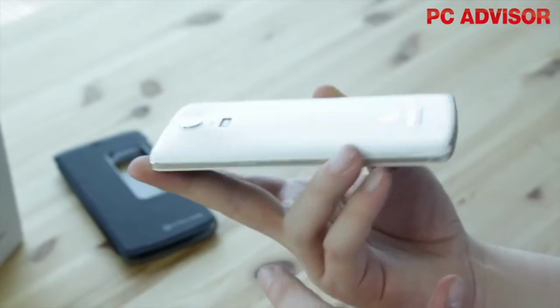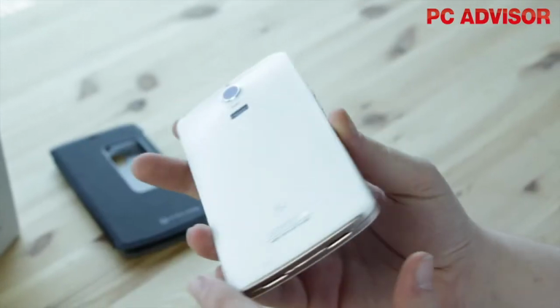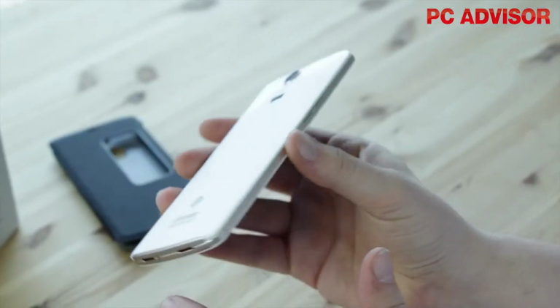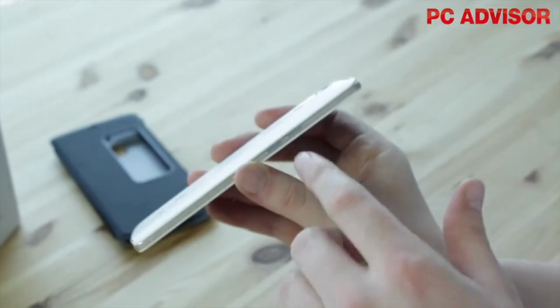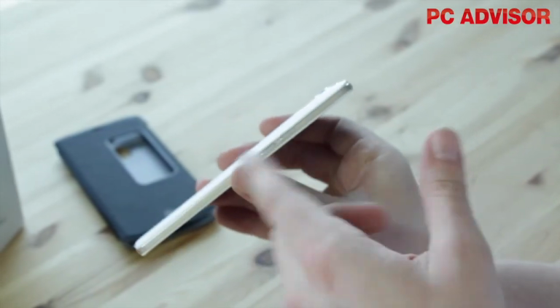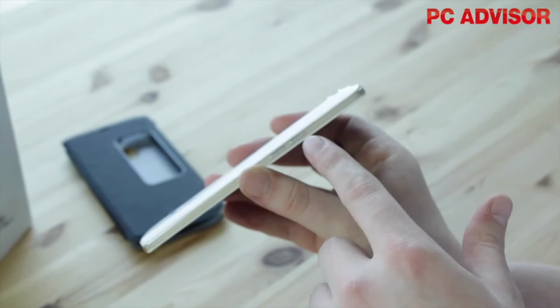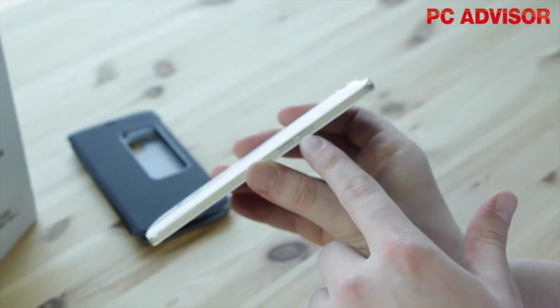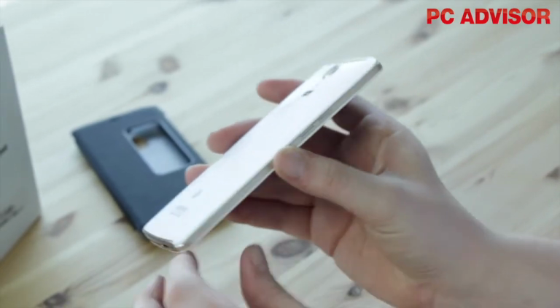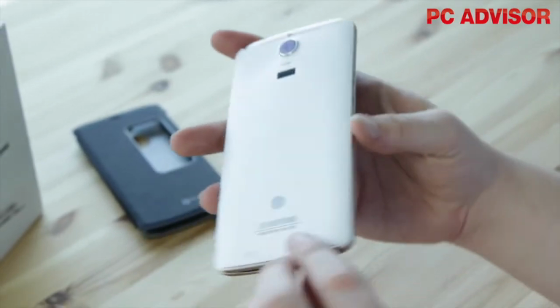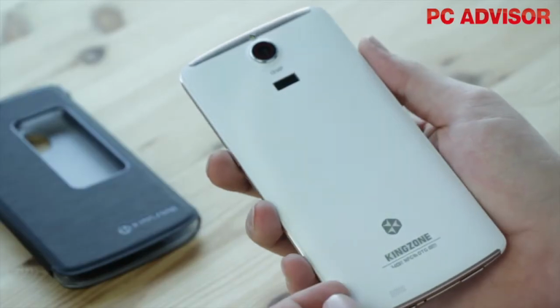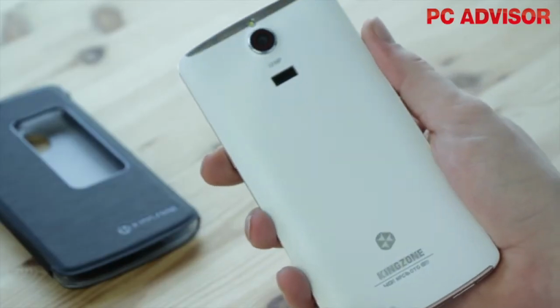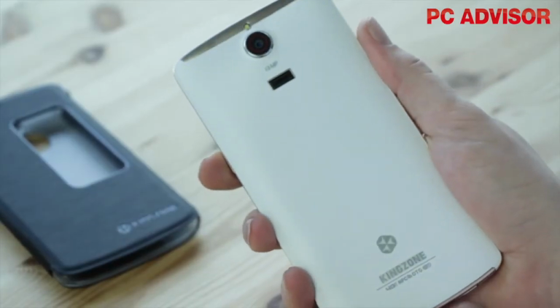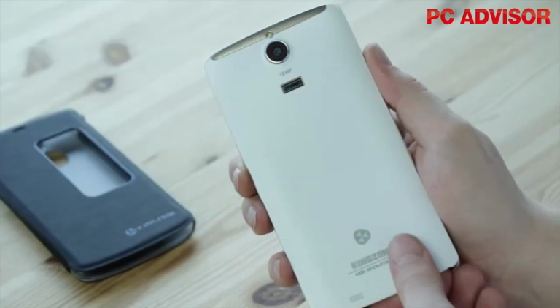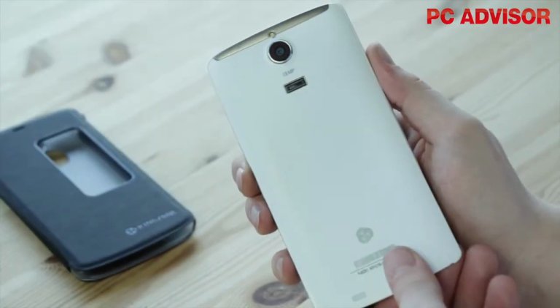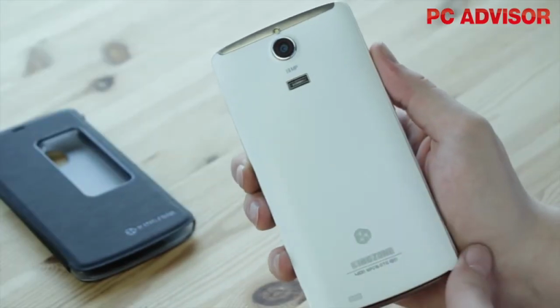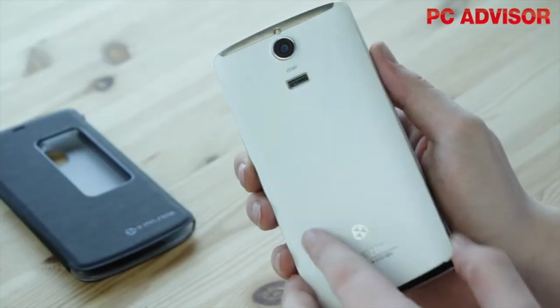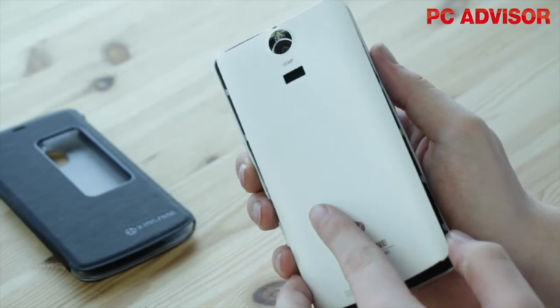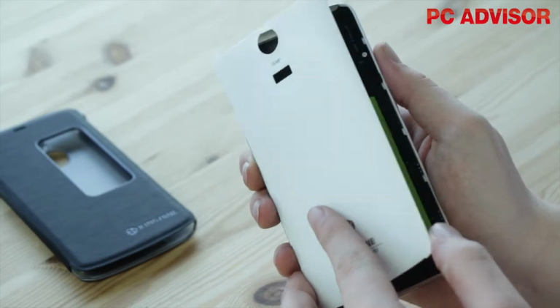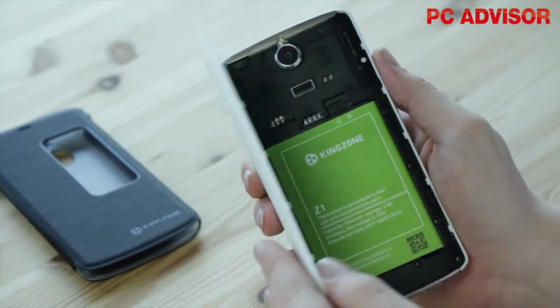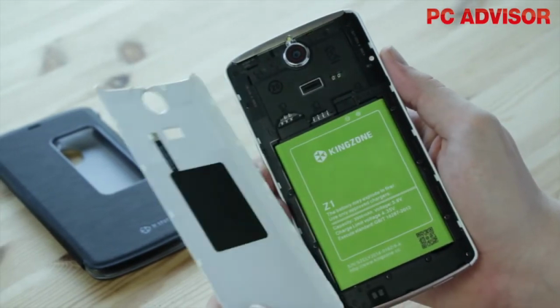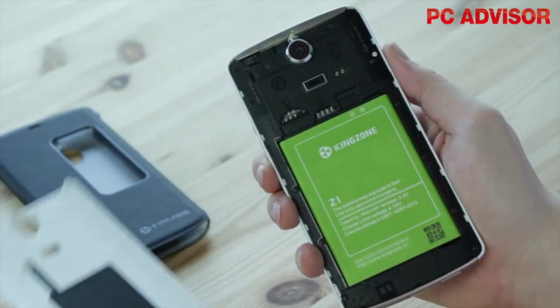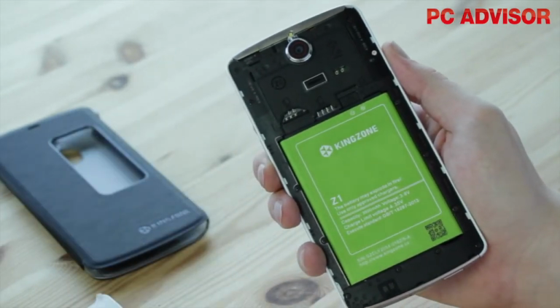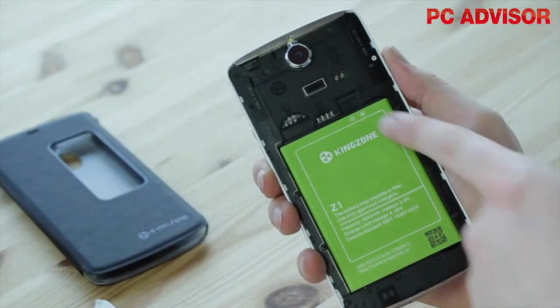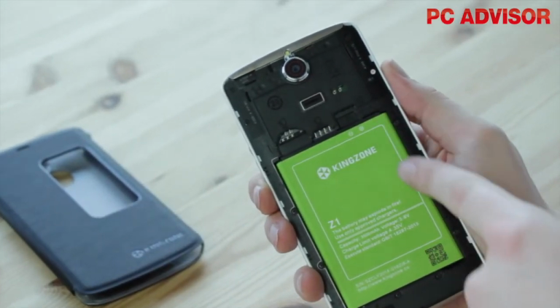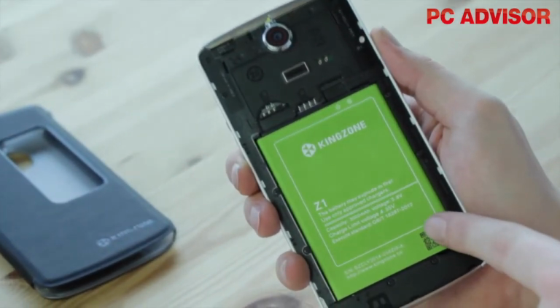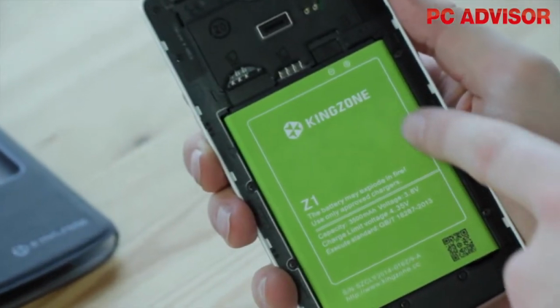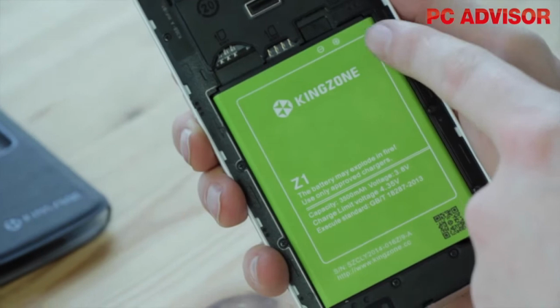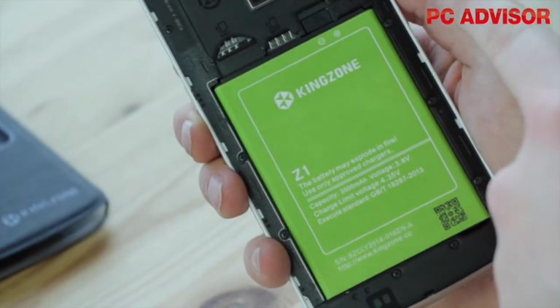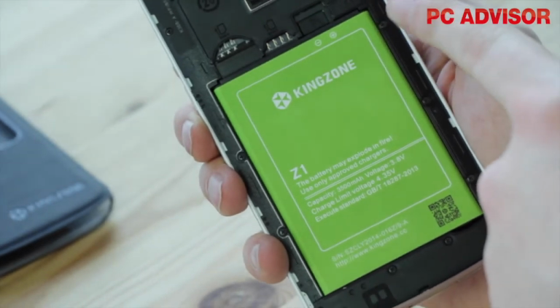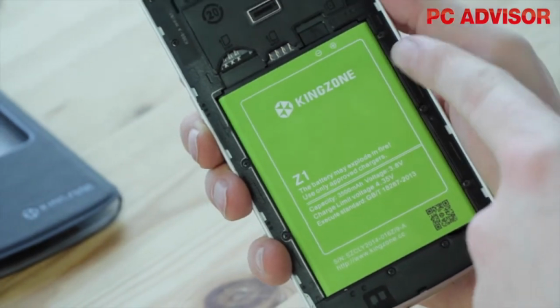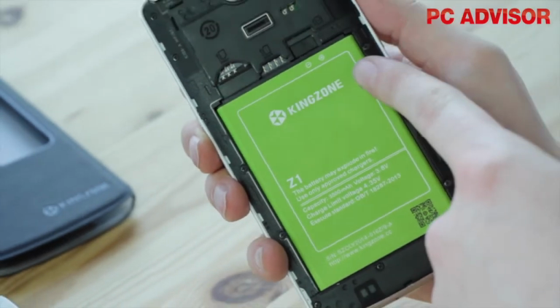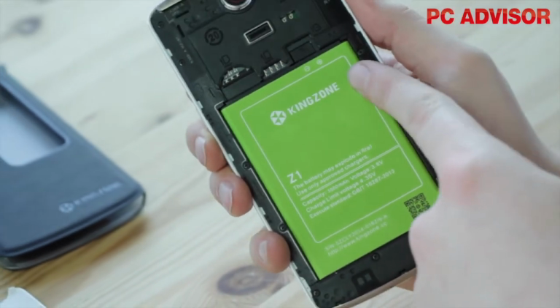Very good looking for a mid-range smartphone, the Z1 uses a strong metal frame with a plastic grippy rear cover. This is removable, allowing access to dual SIM and microSD slots, plus a removable 3500 mAh battery that's scored well in our benchmarks.